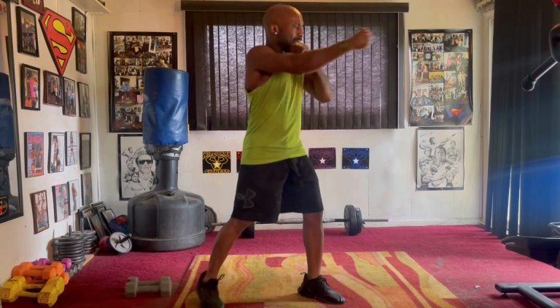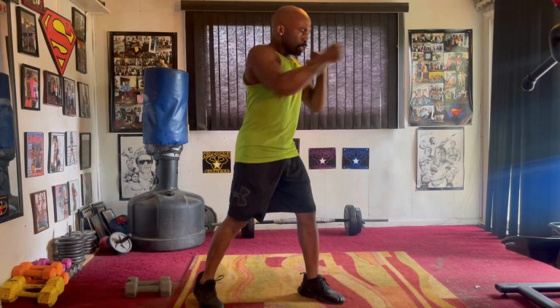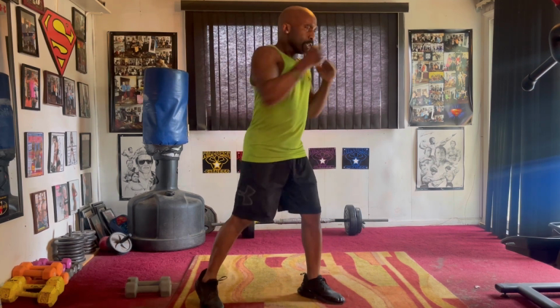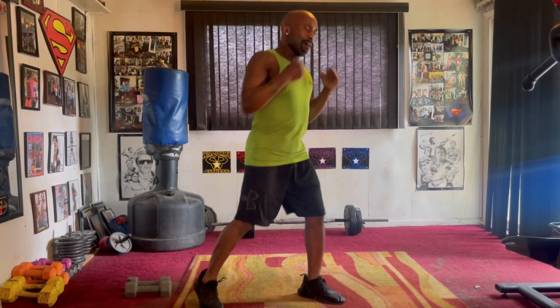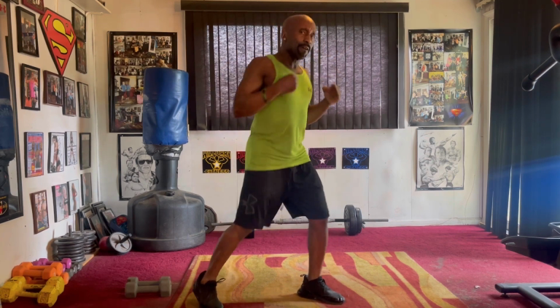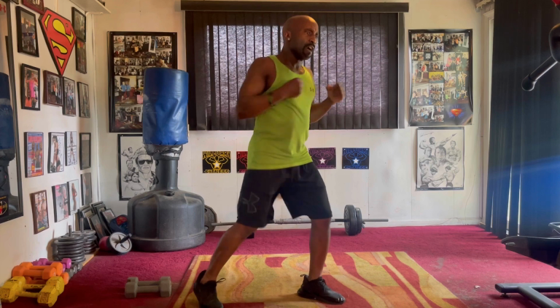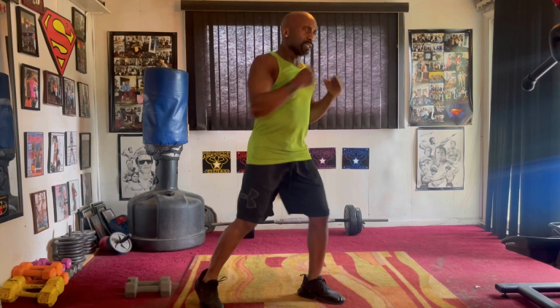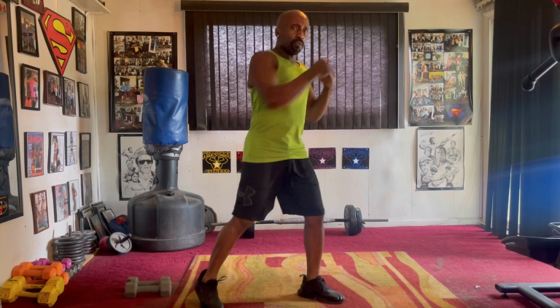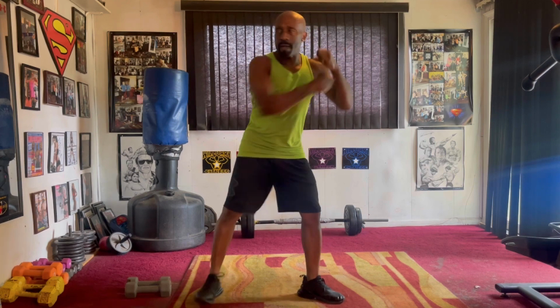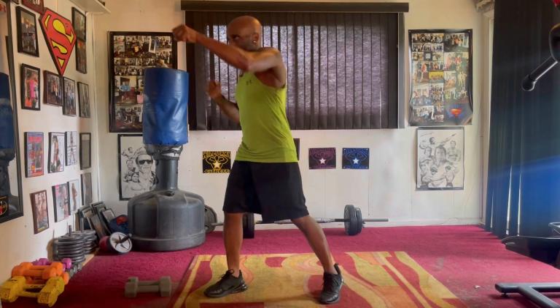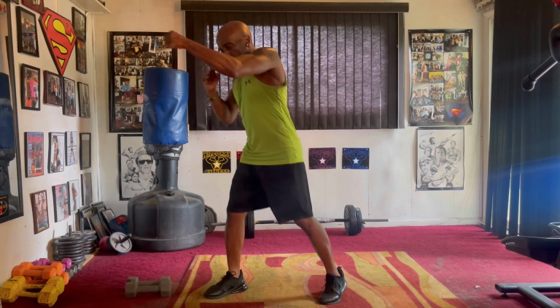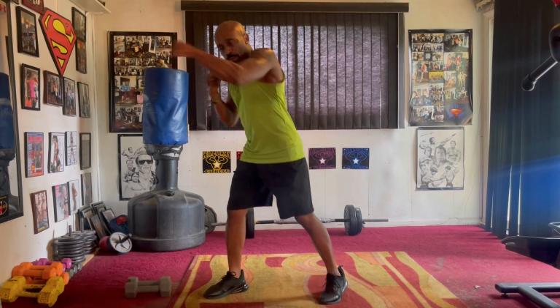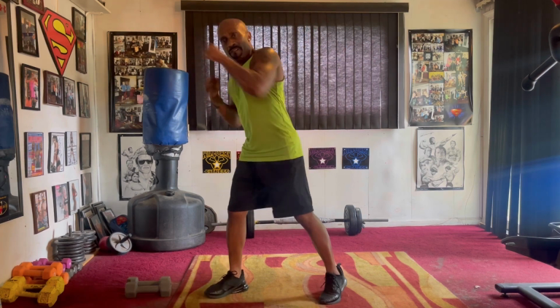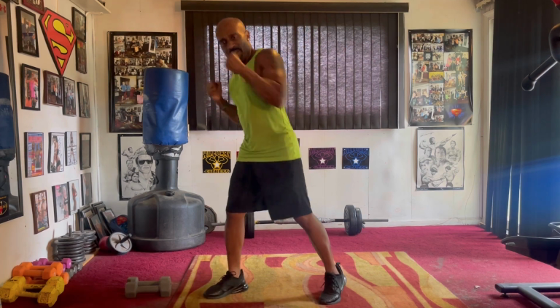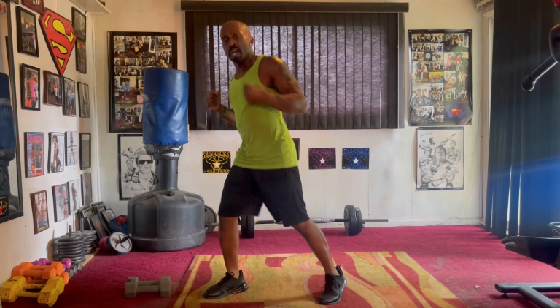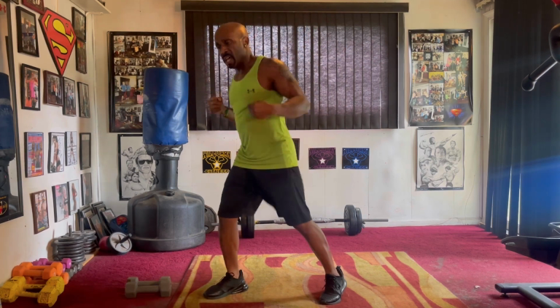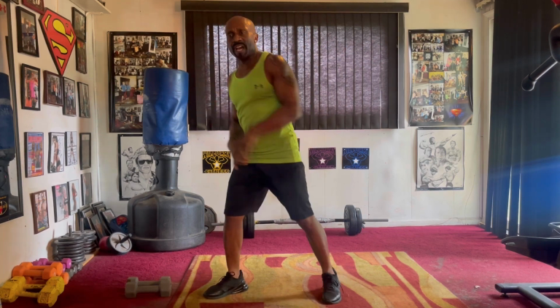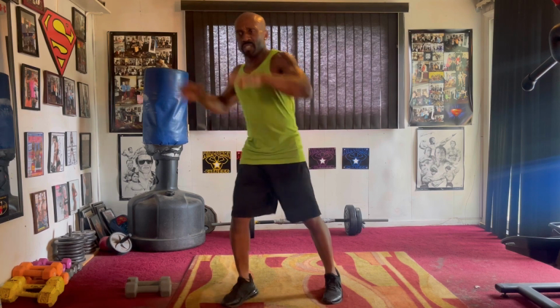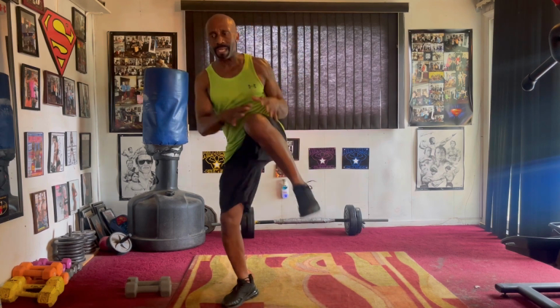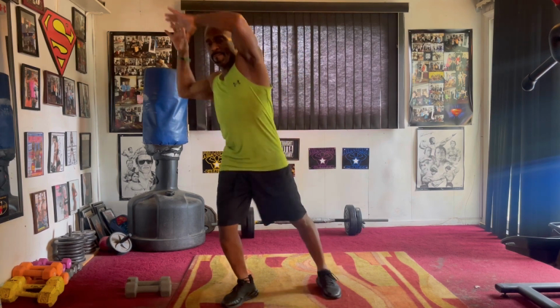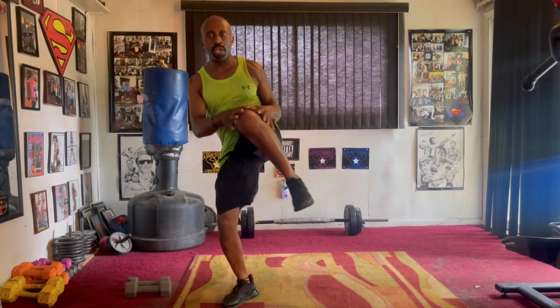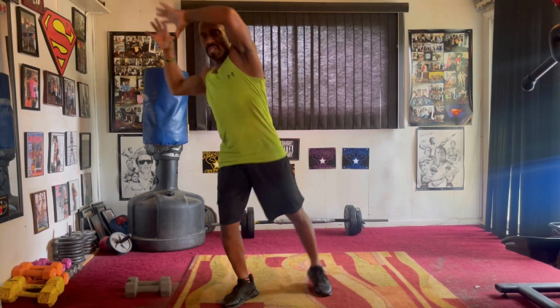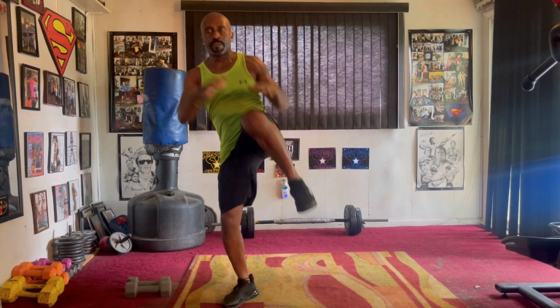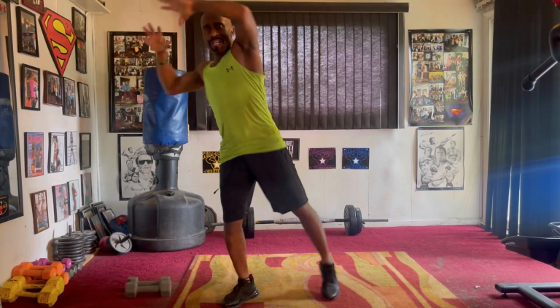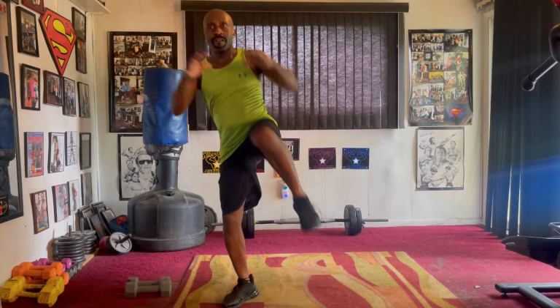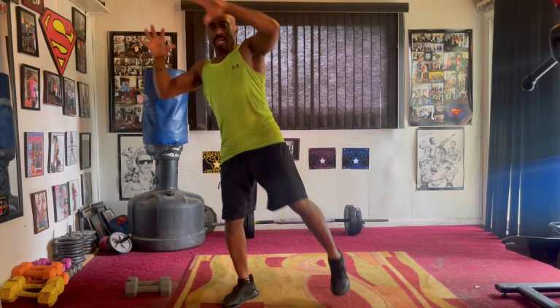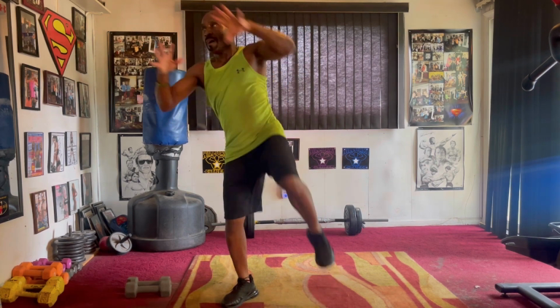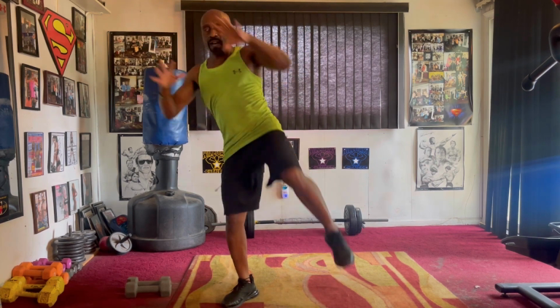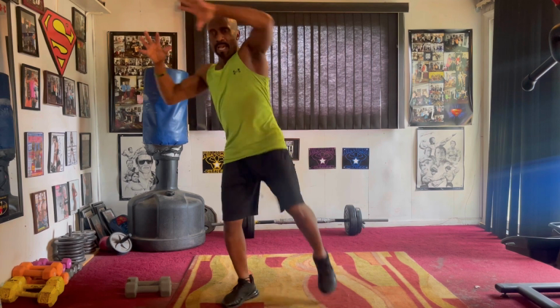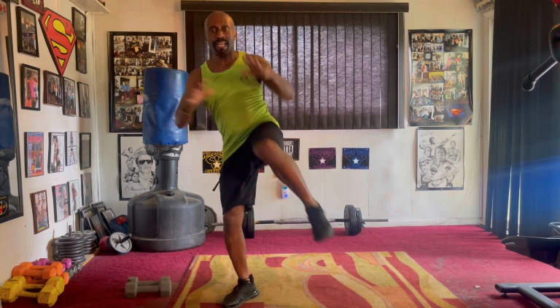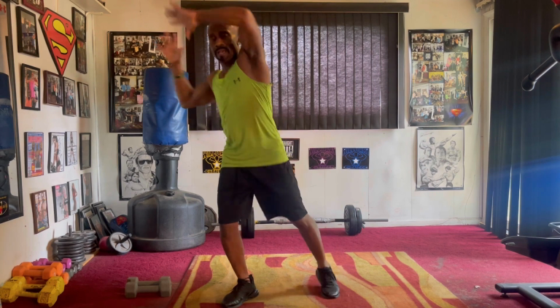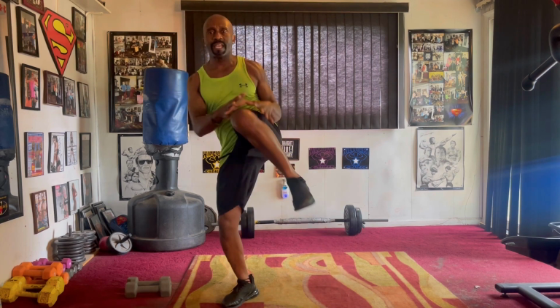Jab it eight, two, three, four, five, six, seven. Right side. Pump it eight, two, three, four, five, six, seven. High knees. Squeeze it one, two, three, four, five, six, seven.